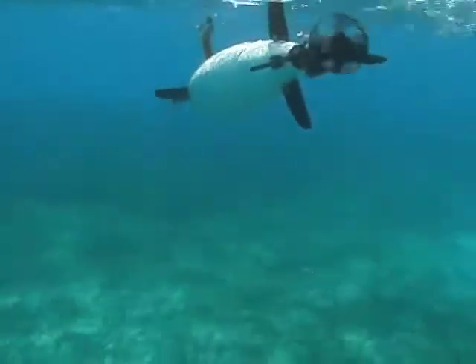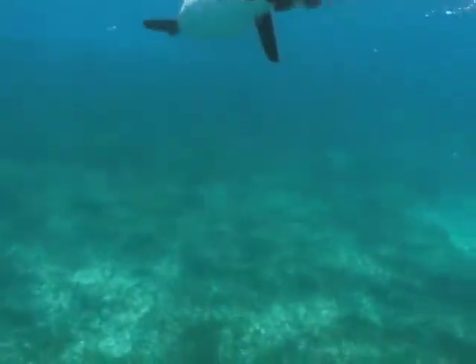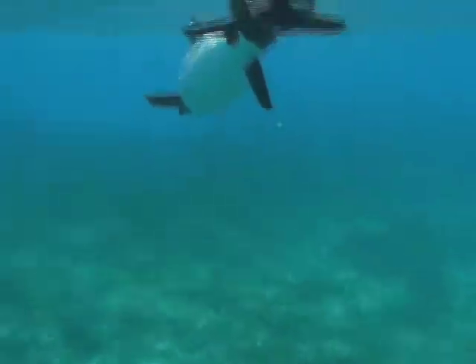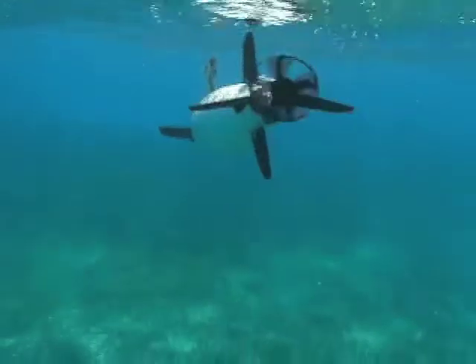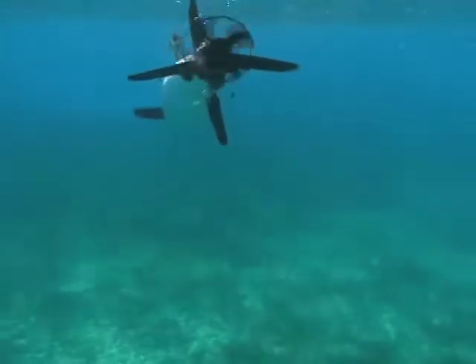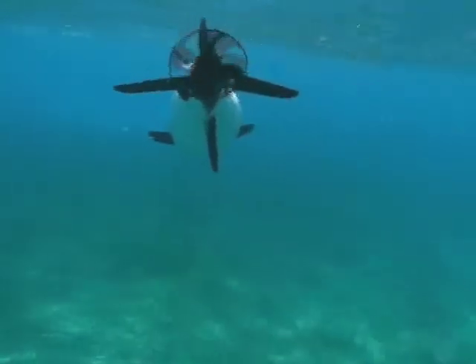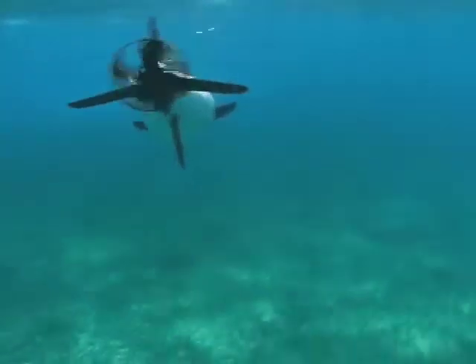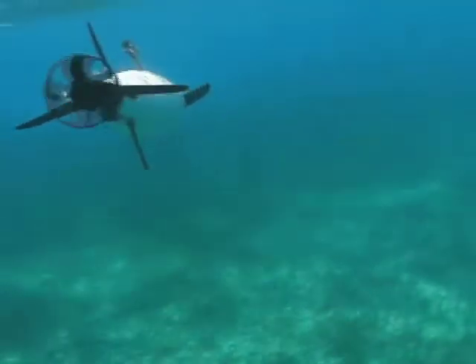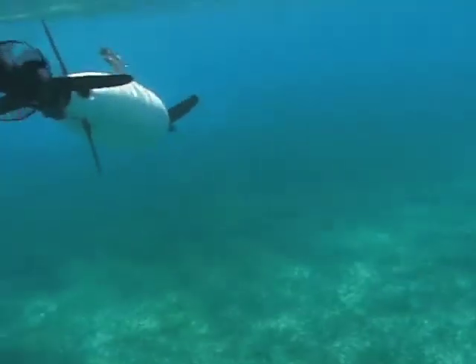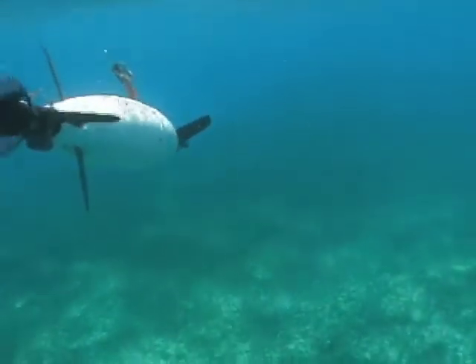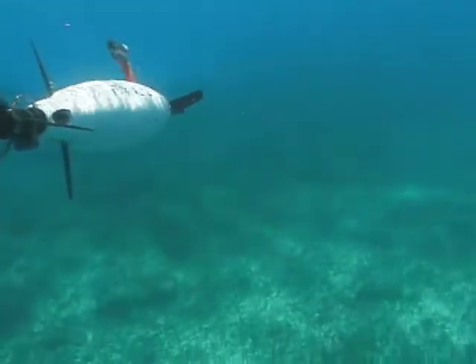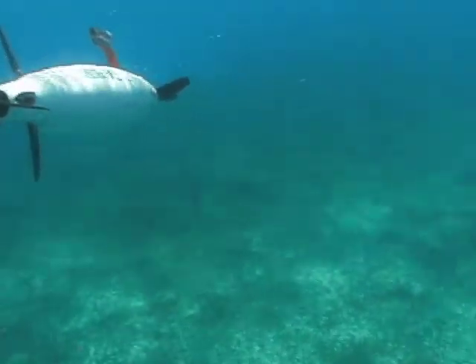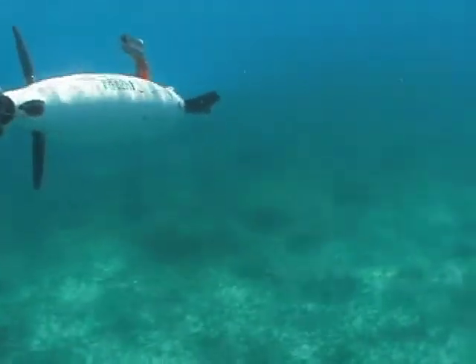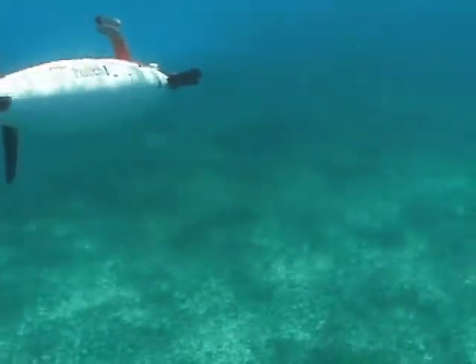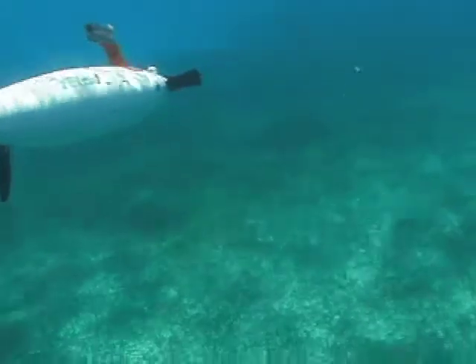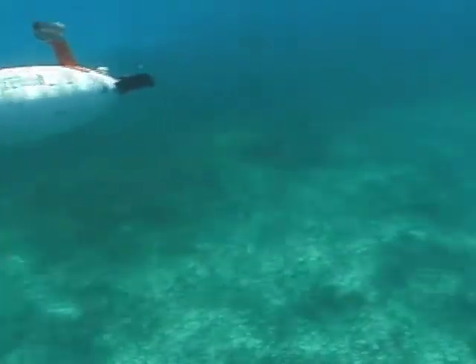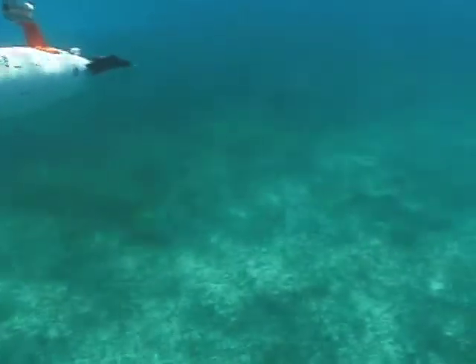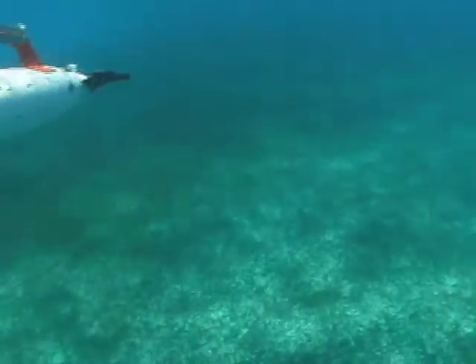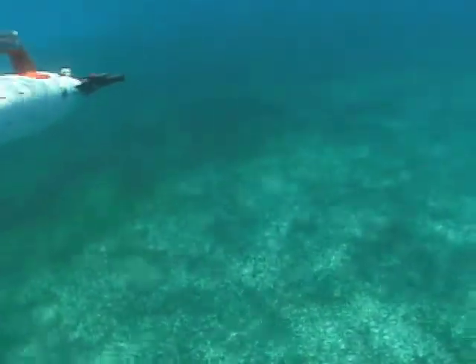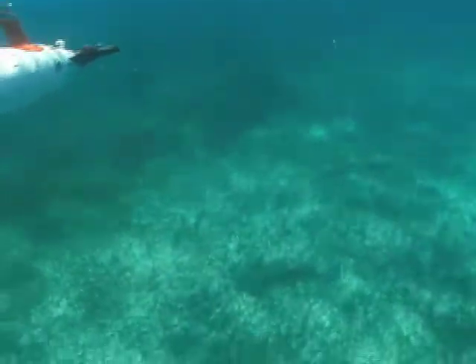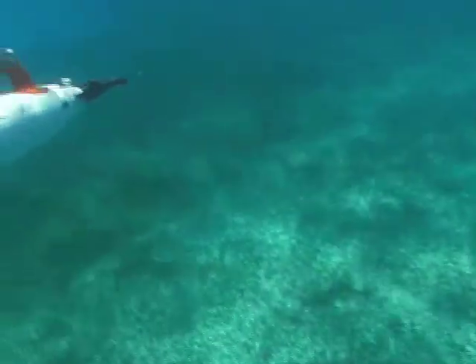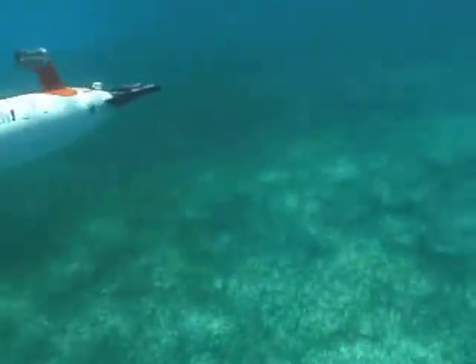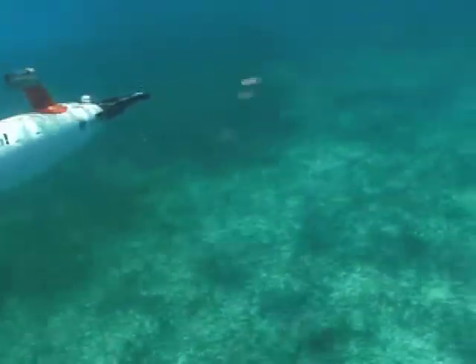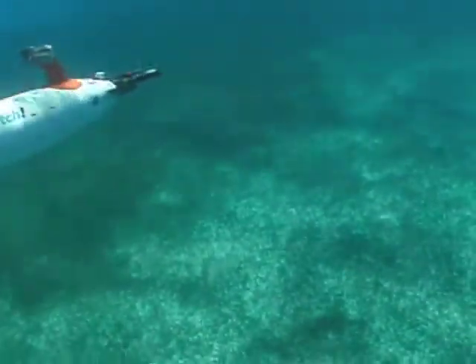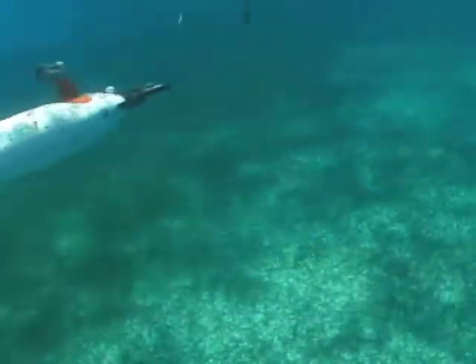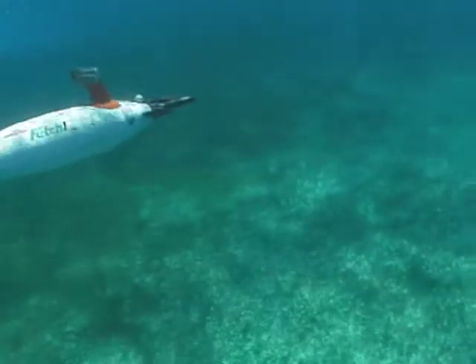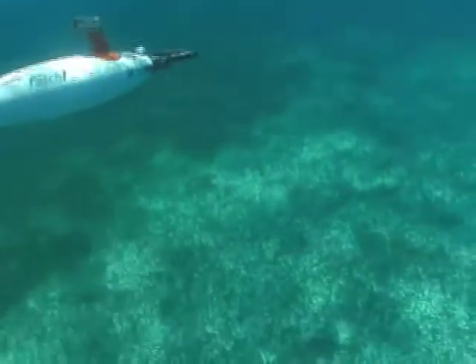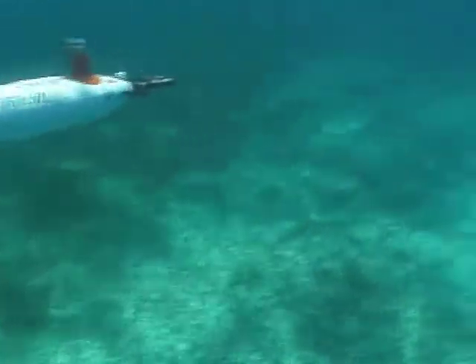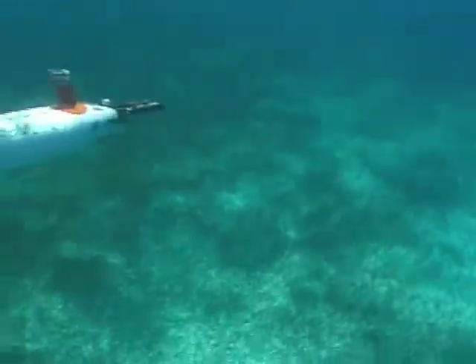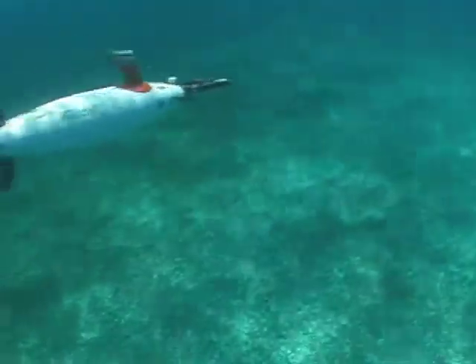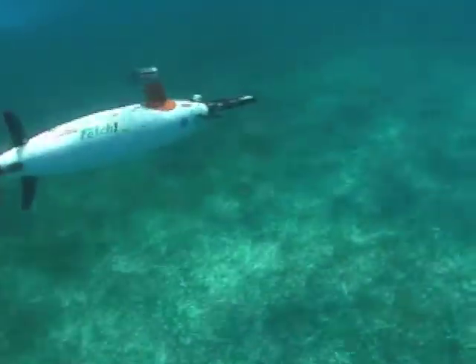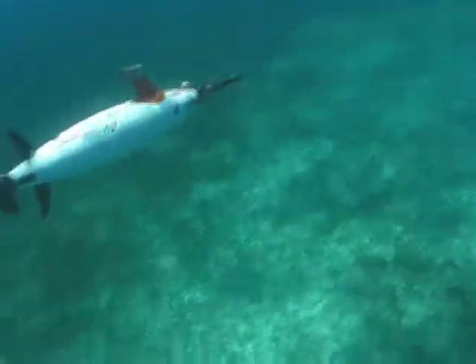This video shows the very first FETCH I developed, FETCH 1, down in Florida, swimming near a coral reef, and it shows some interesting behavior. We're actually going to see the robot wake up at the surface and start doing what we call a yo-yo pattern.